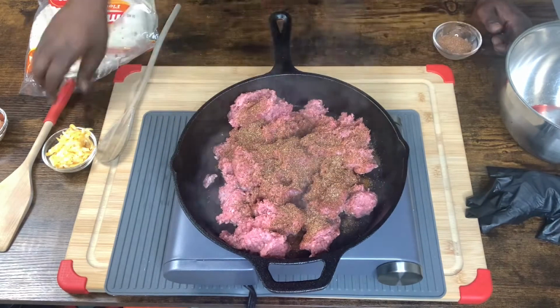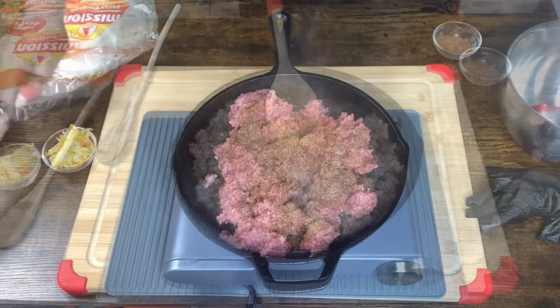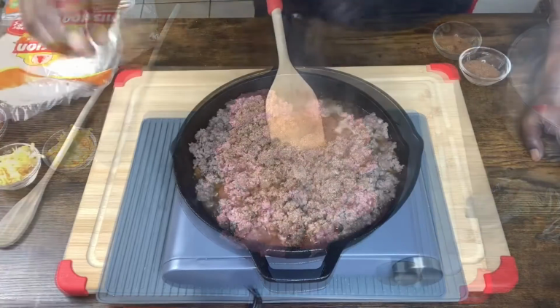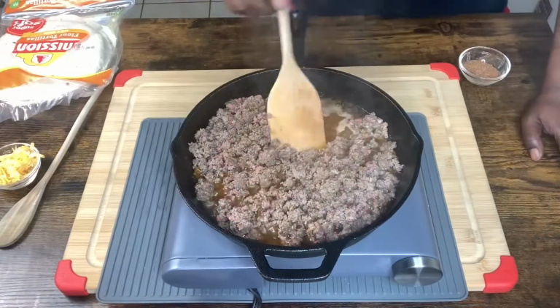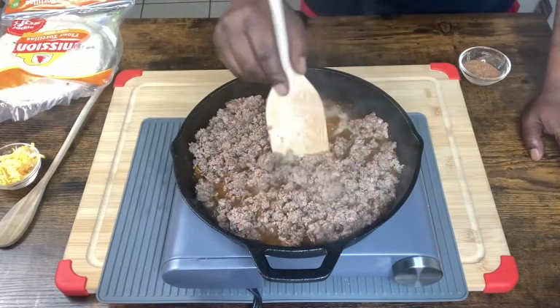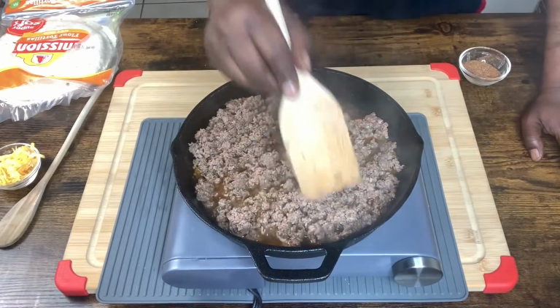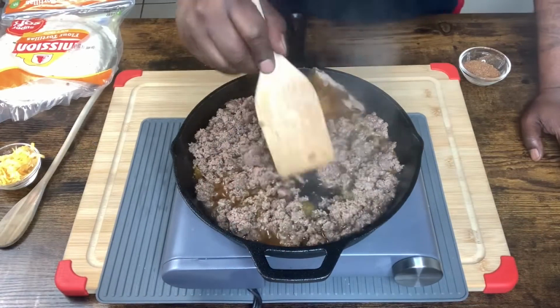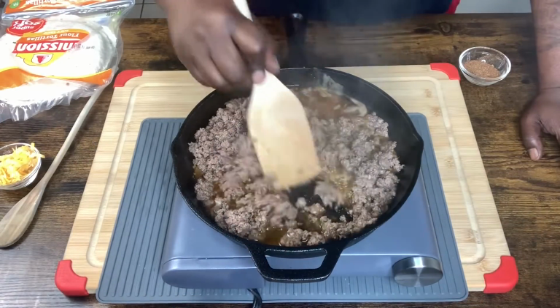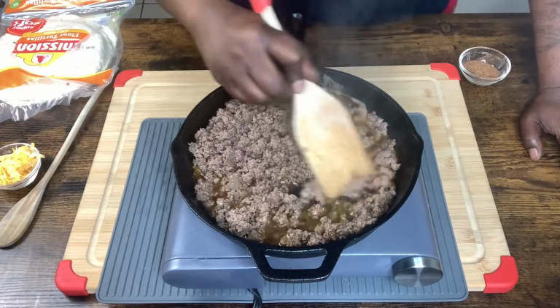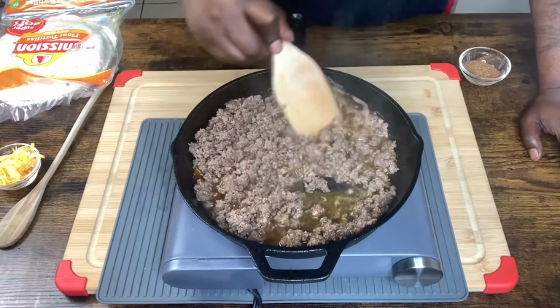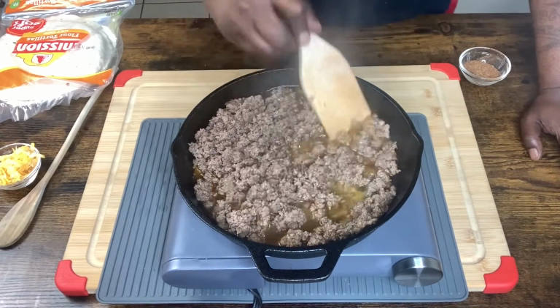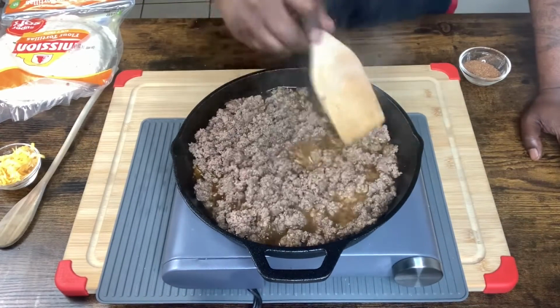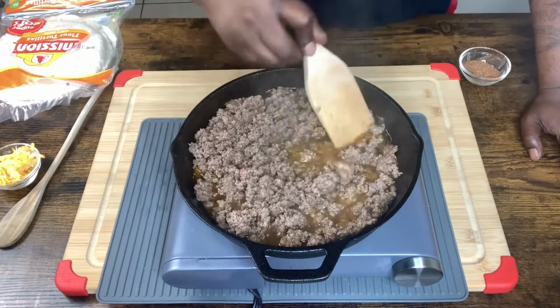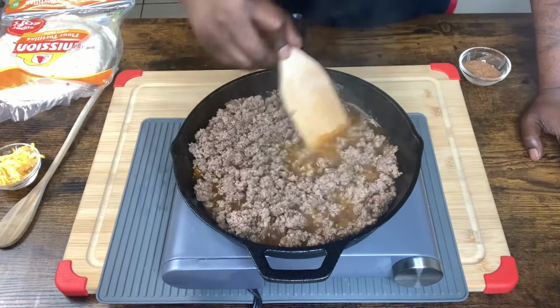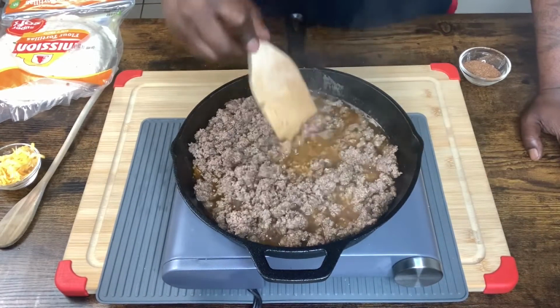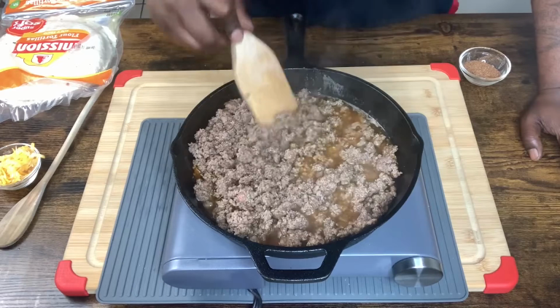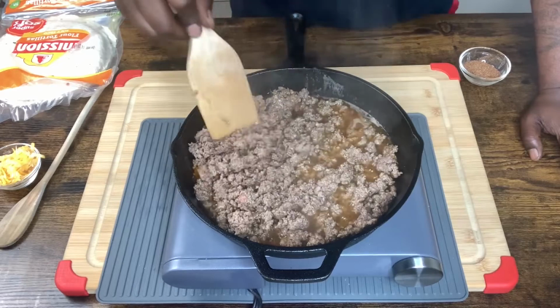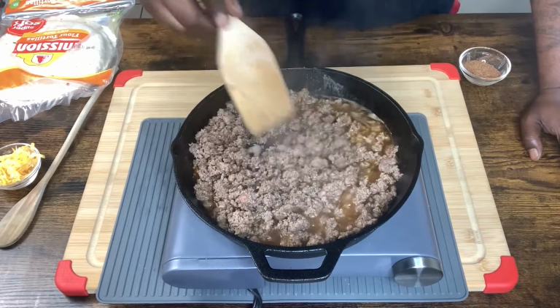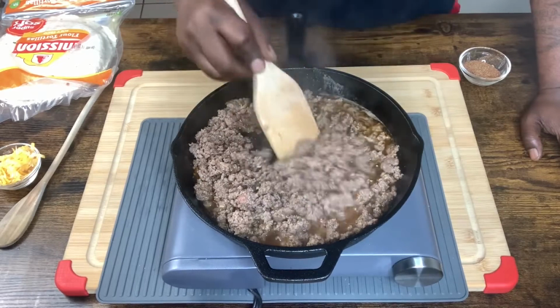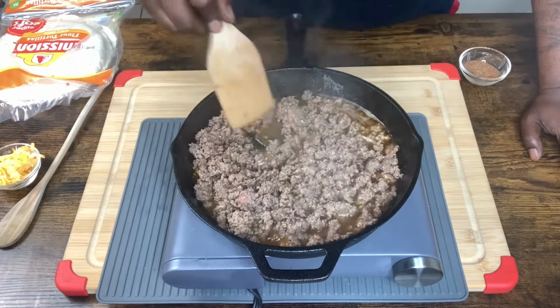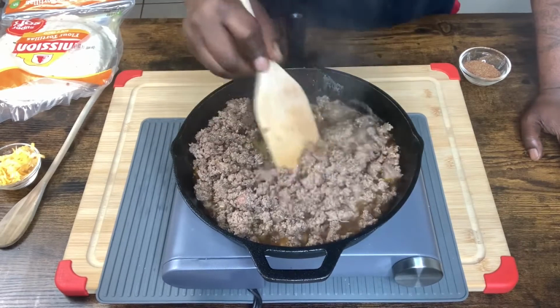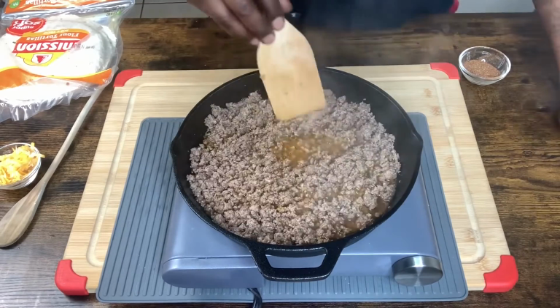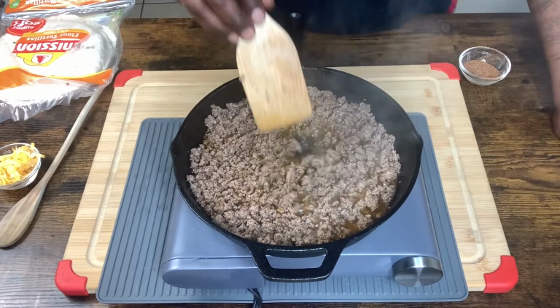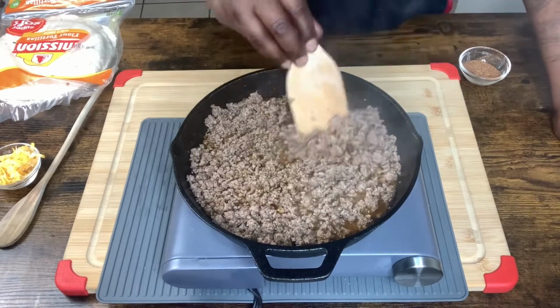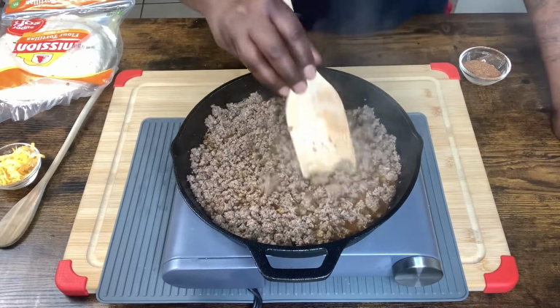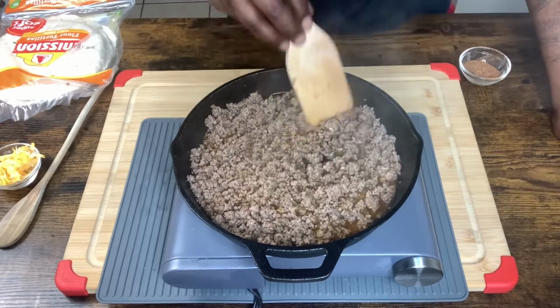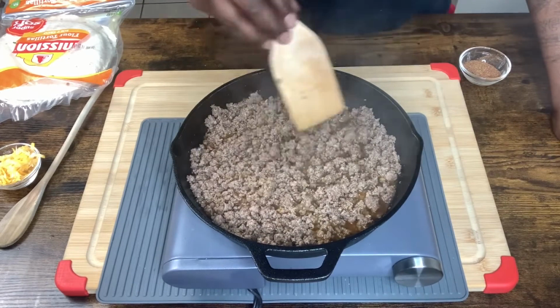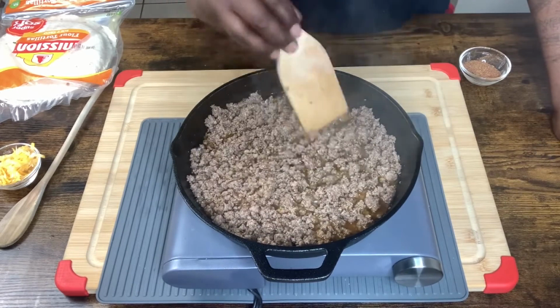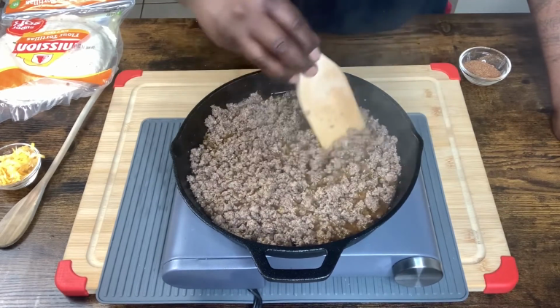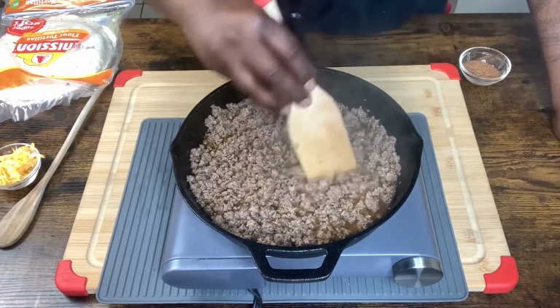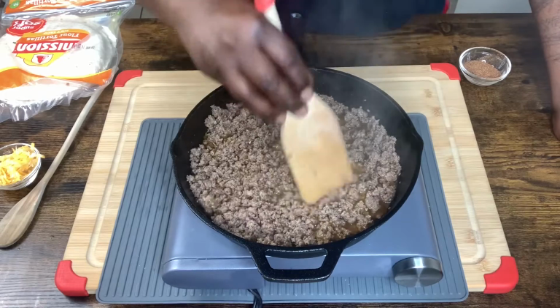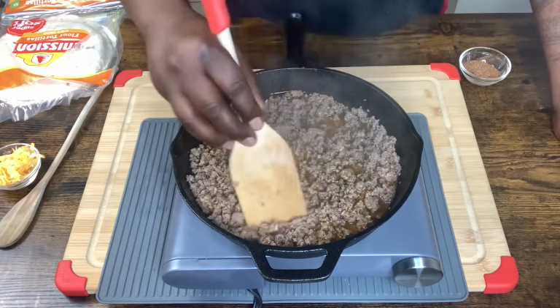Let's get it drained. Our ground meat is browned how we need it to be. Our taco meat is ready — let's get it drained.